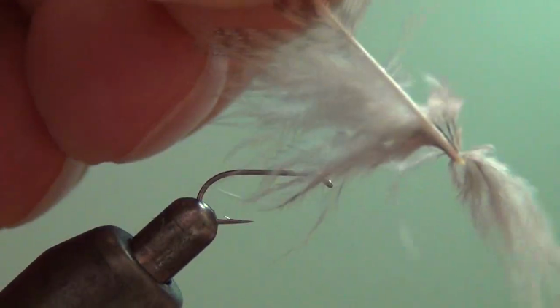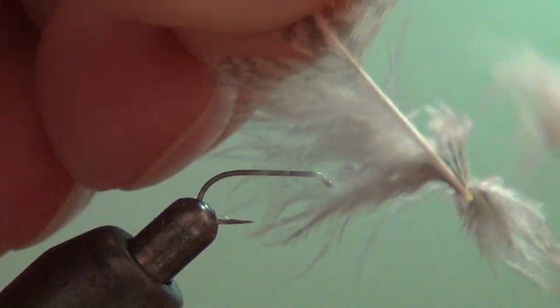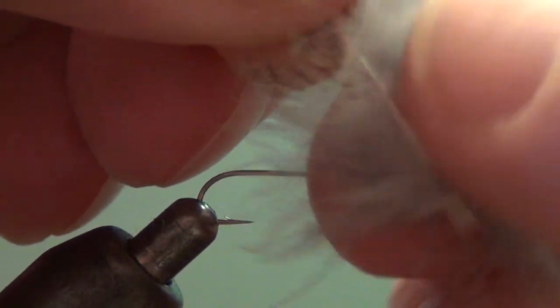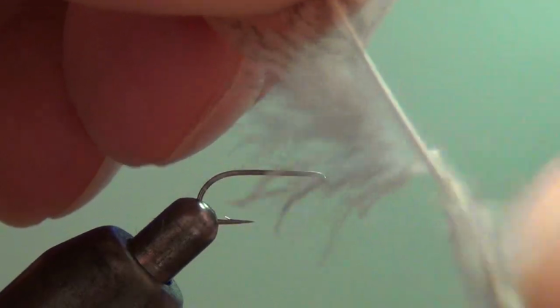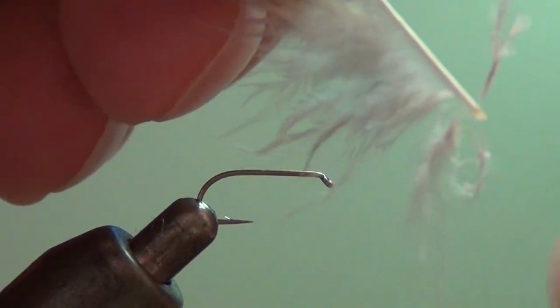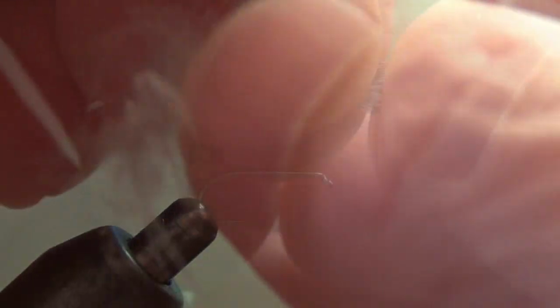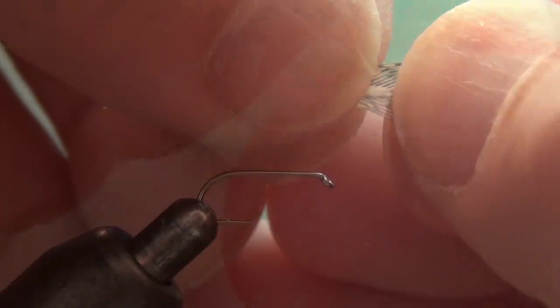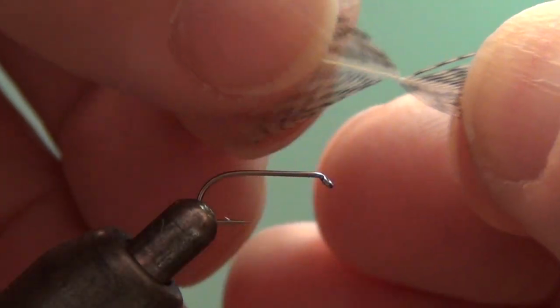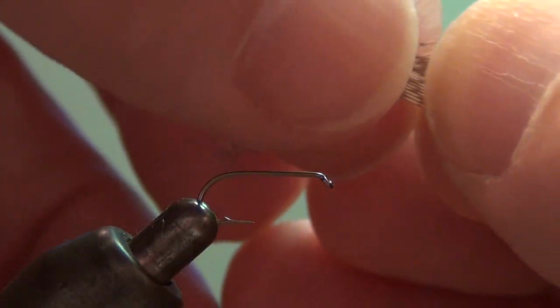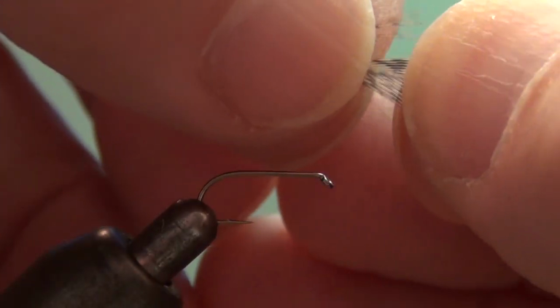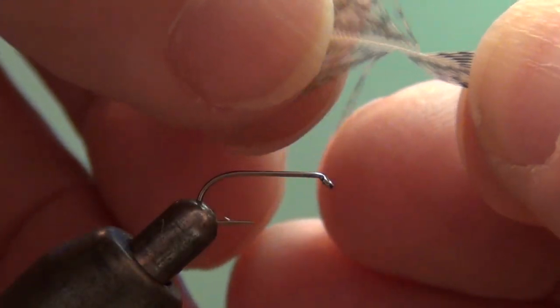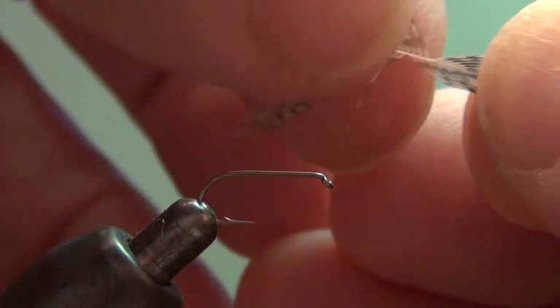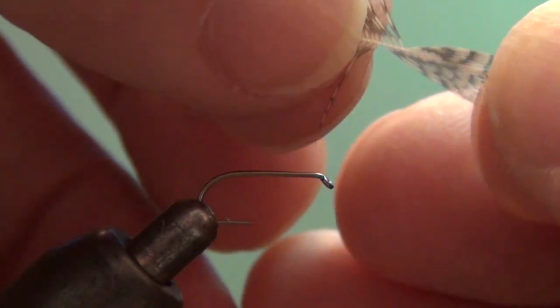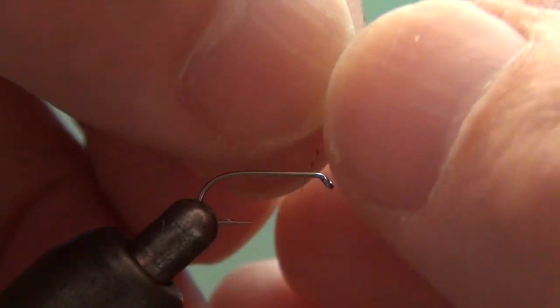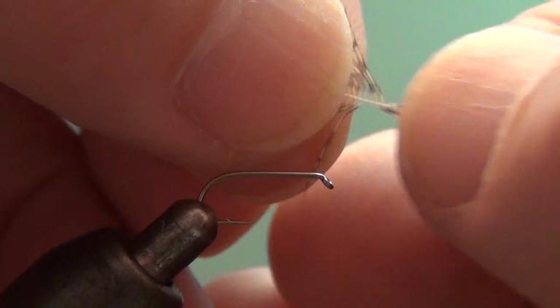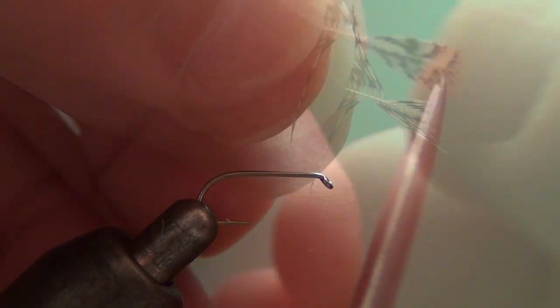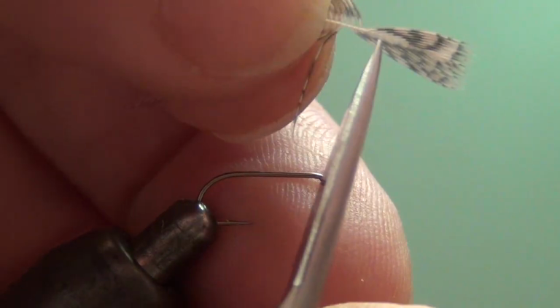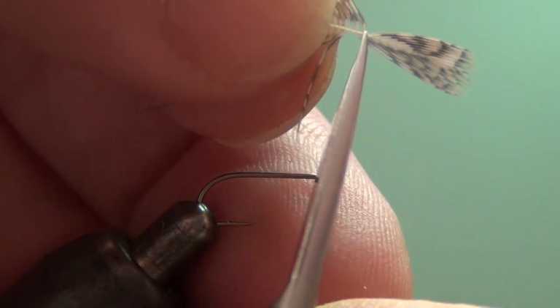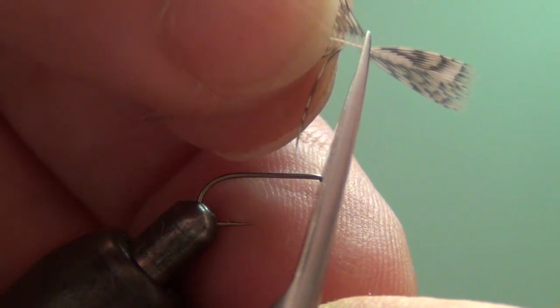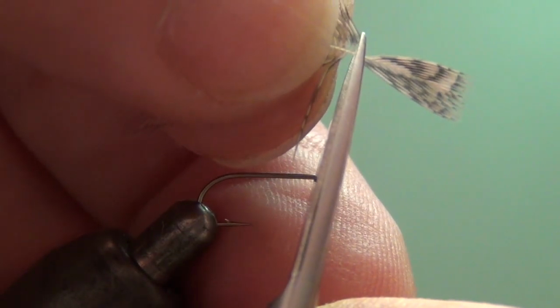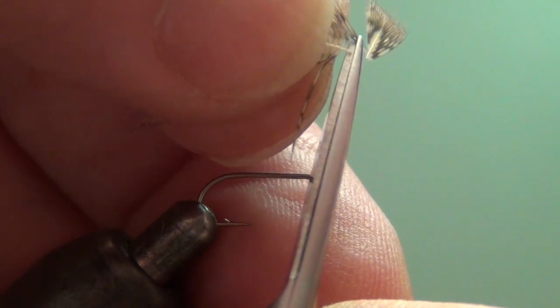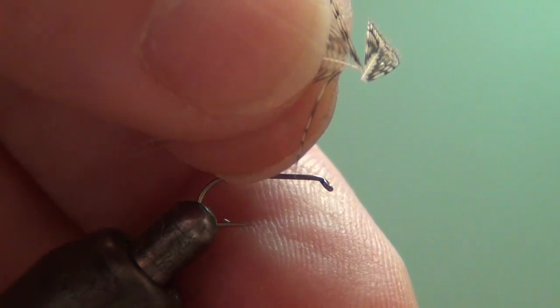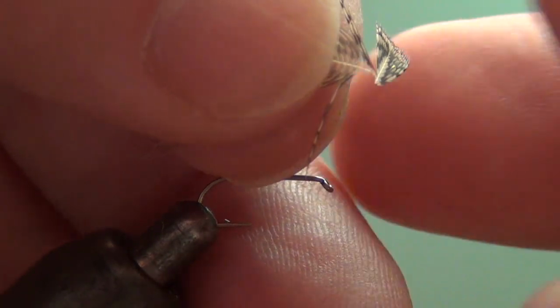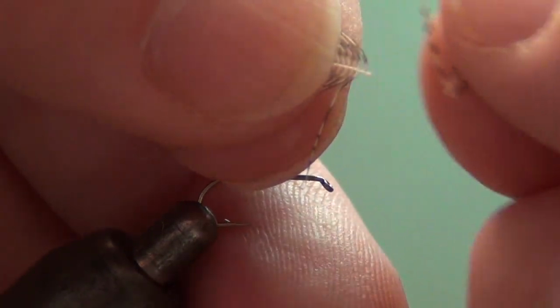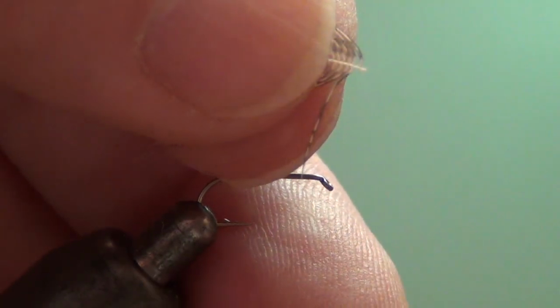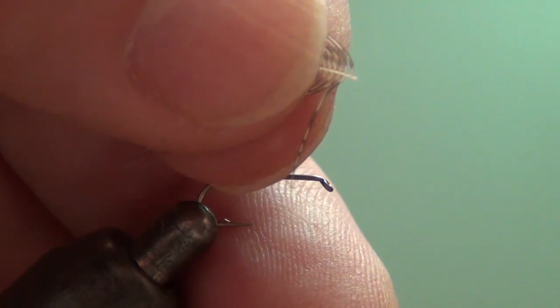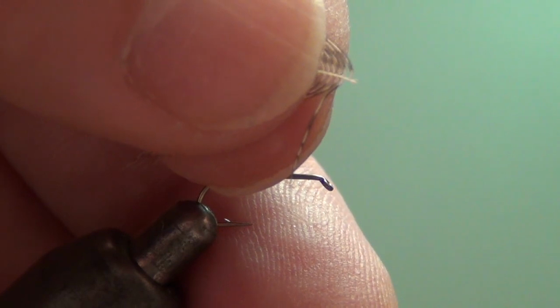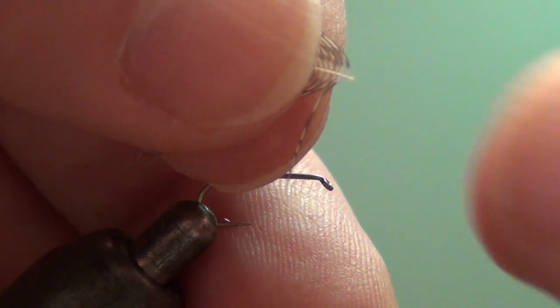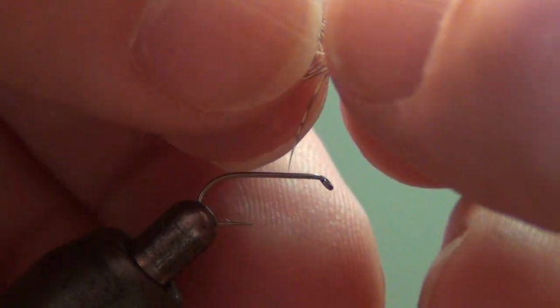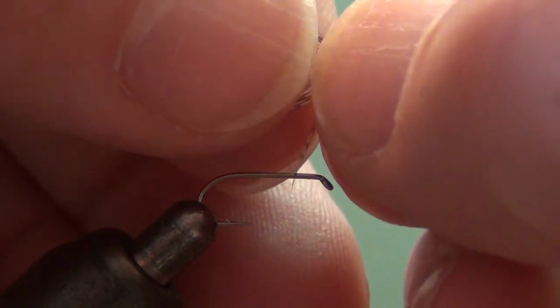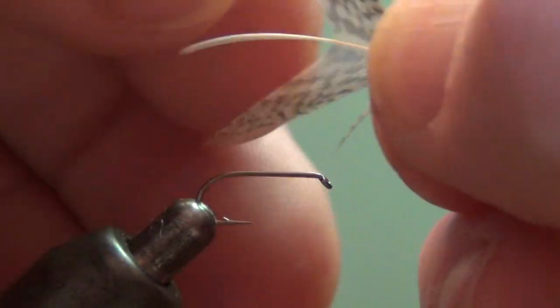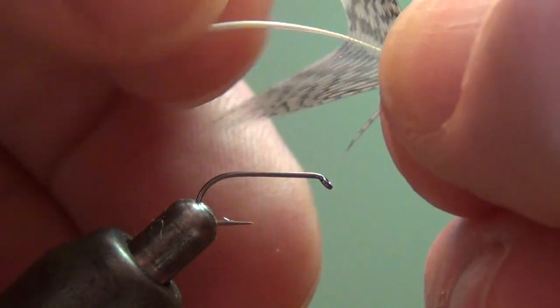Strip away all the fluff from the bottom of the feather. Stroke the fibers back from the tip and cut the center section or the tip section away. Then stroke the fibers back to the front.